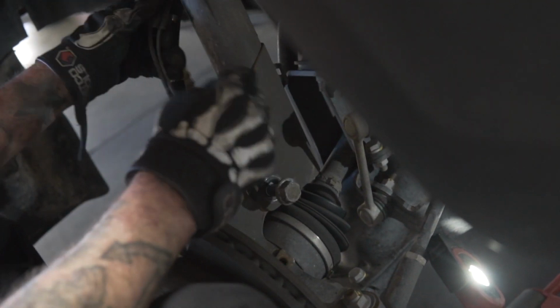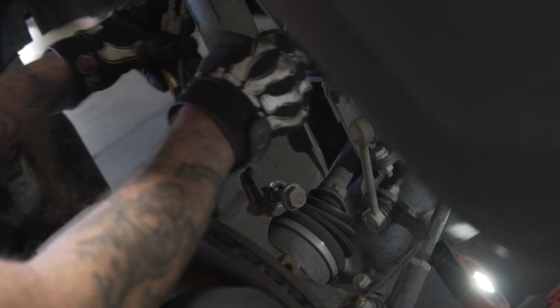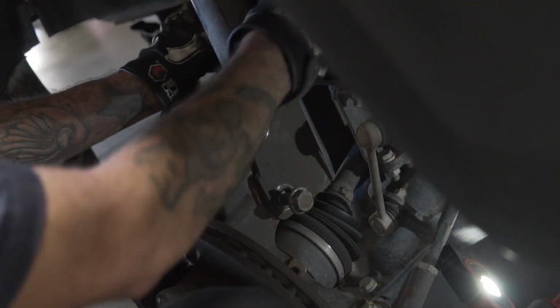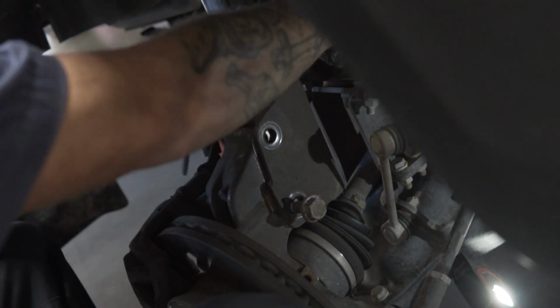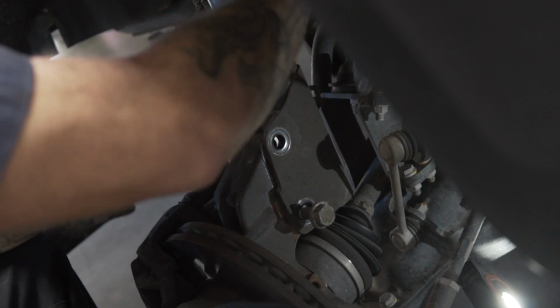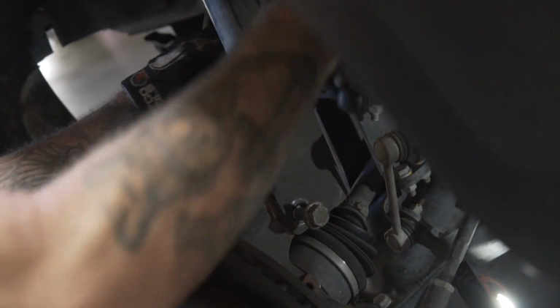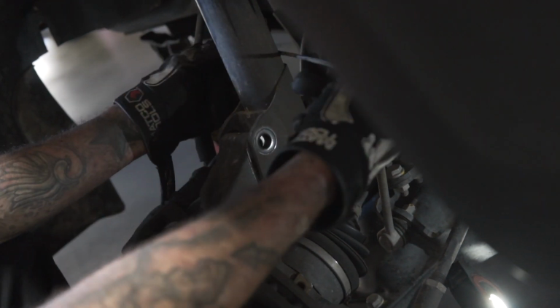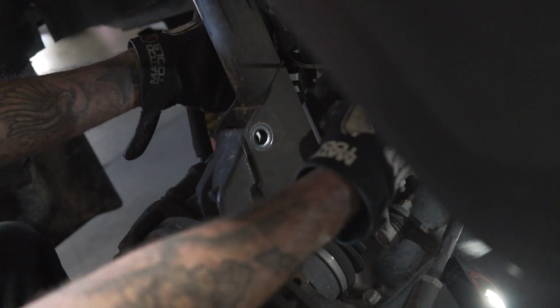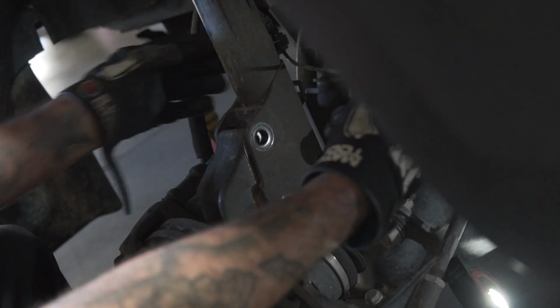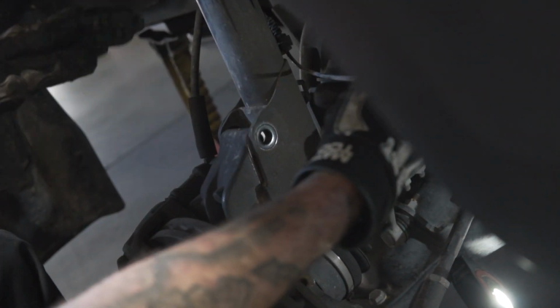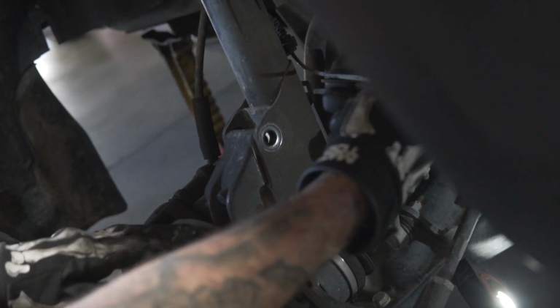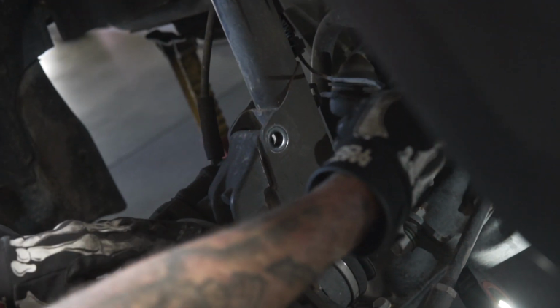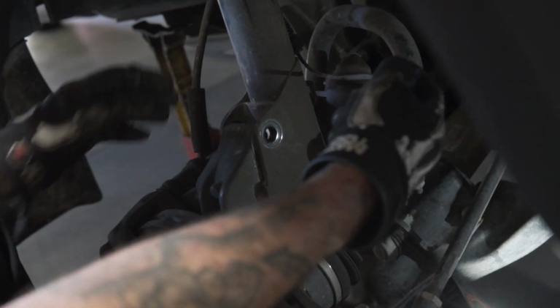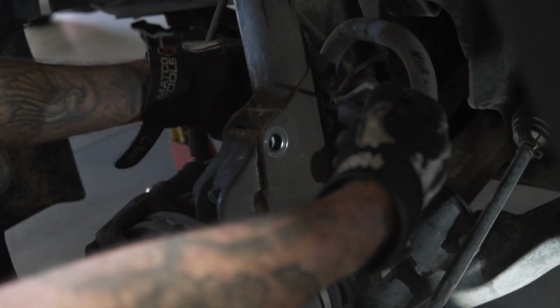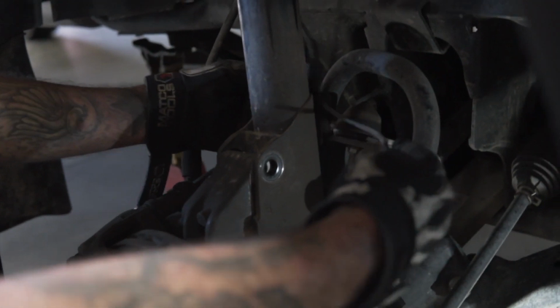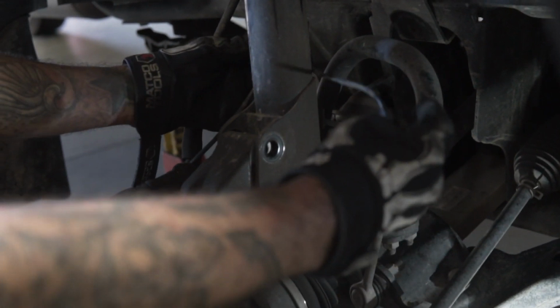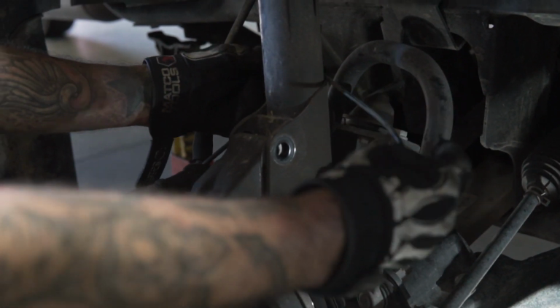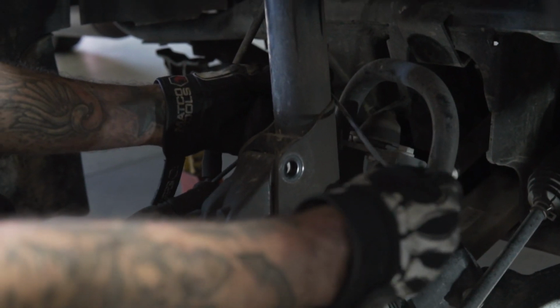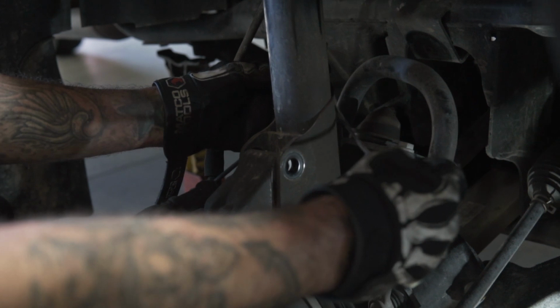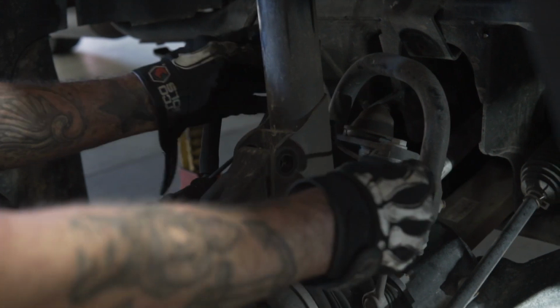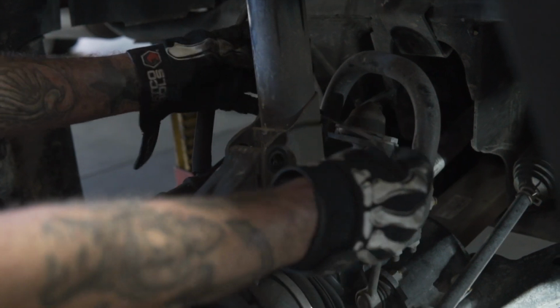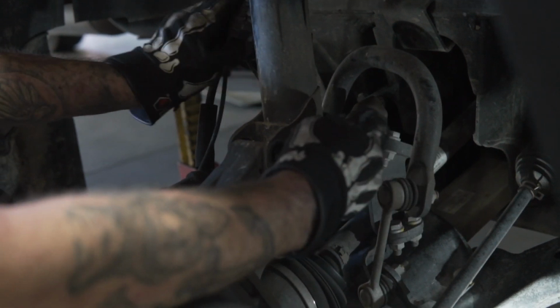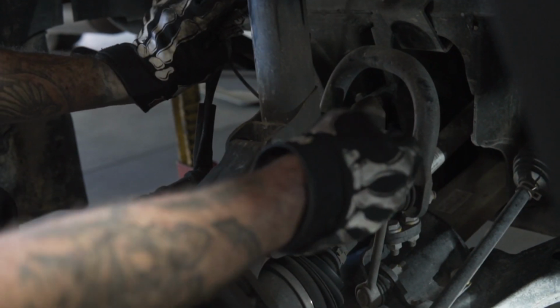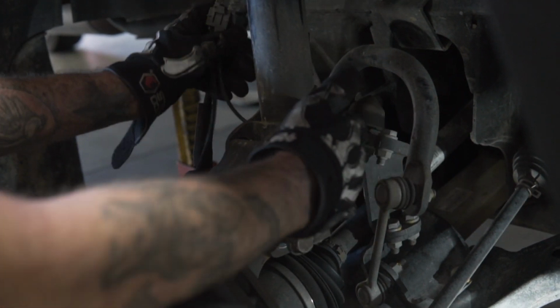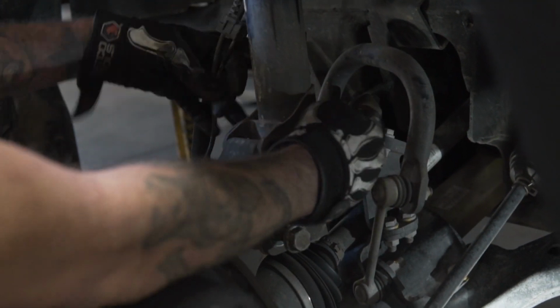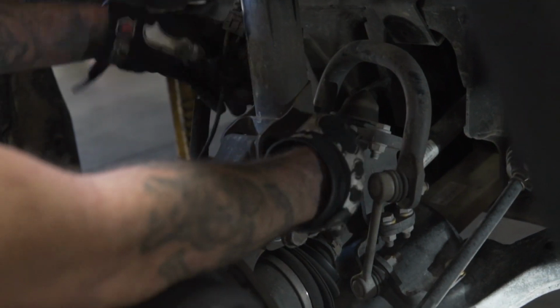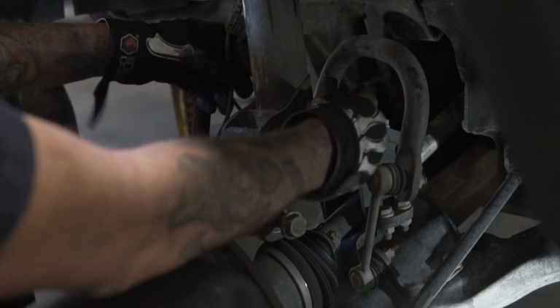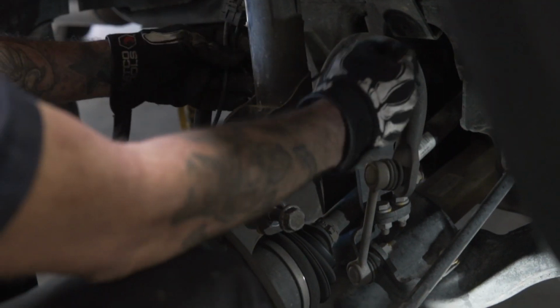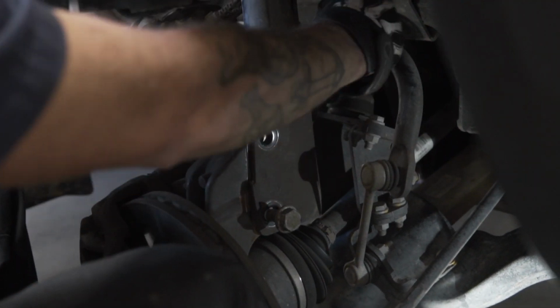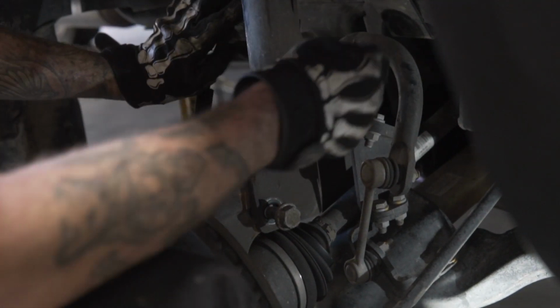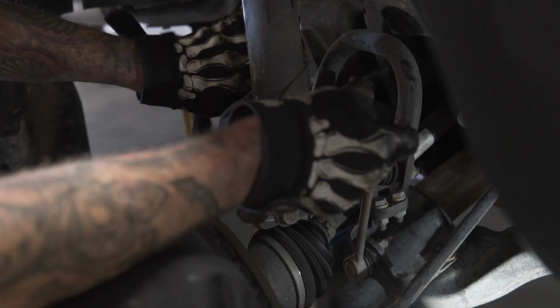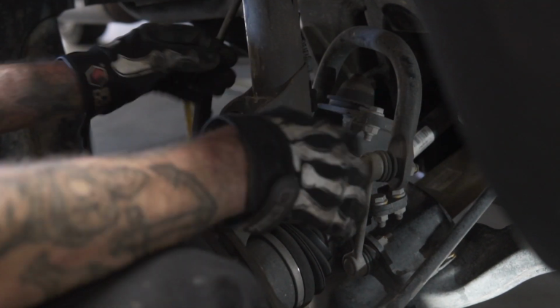You also want to take out the ABS sensor because the arm will drop and you don't want to tear this sensor line. So you just let it slack — just like that.